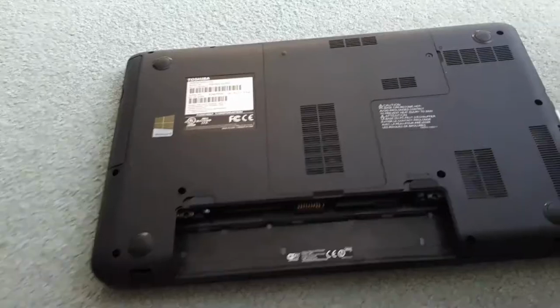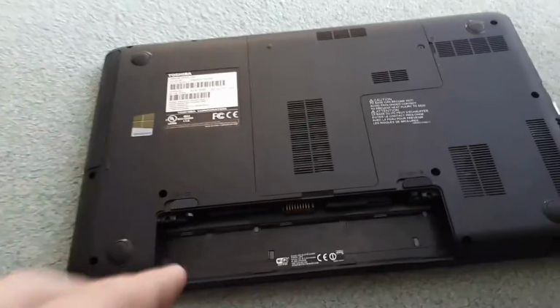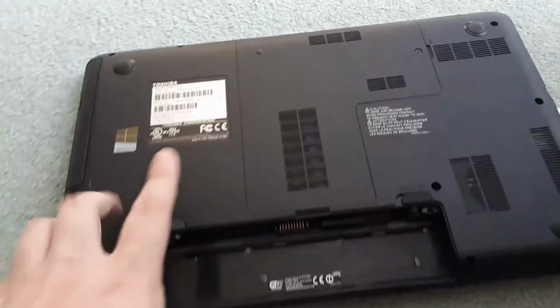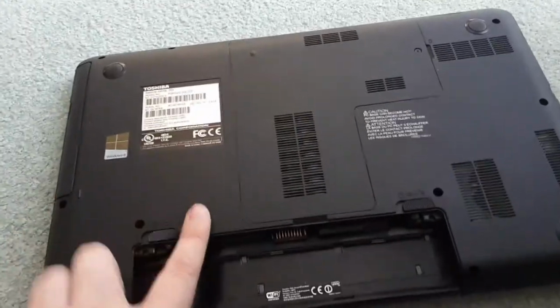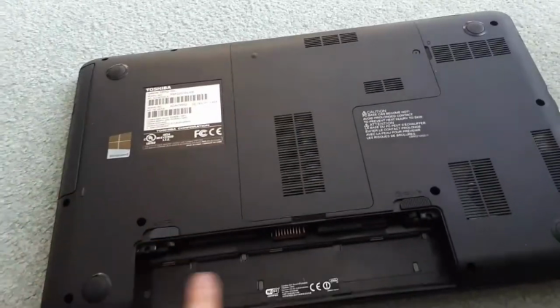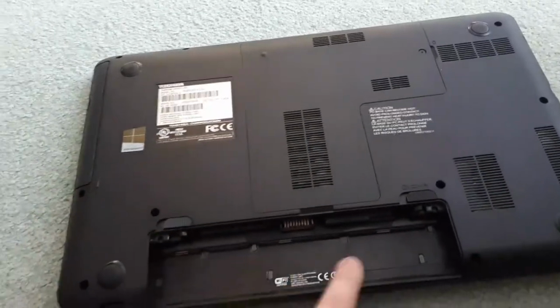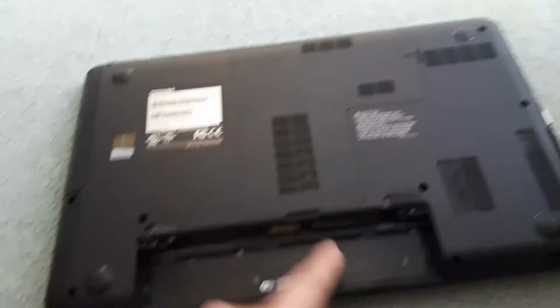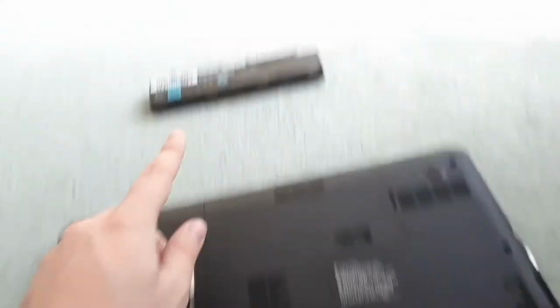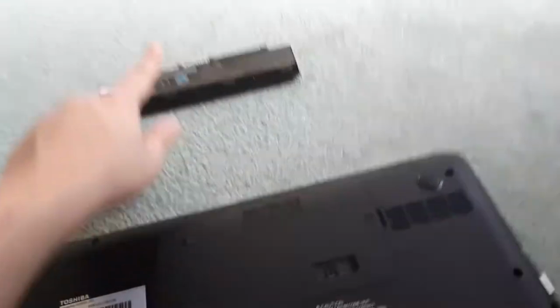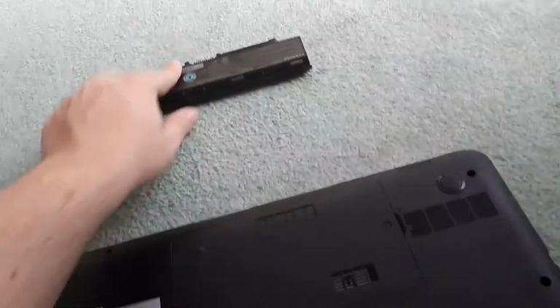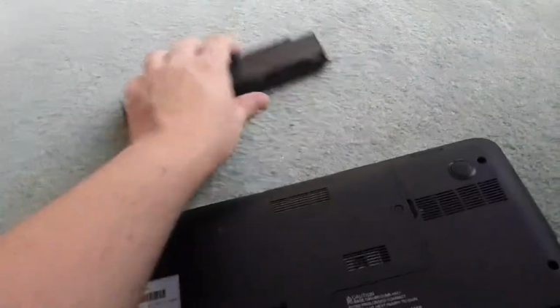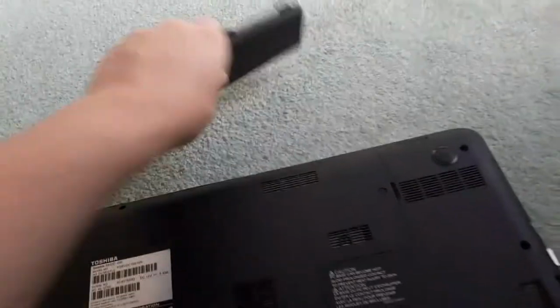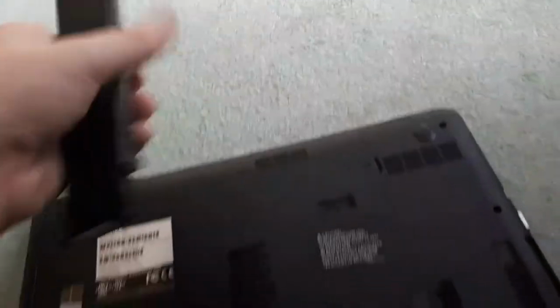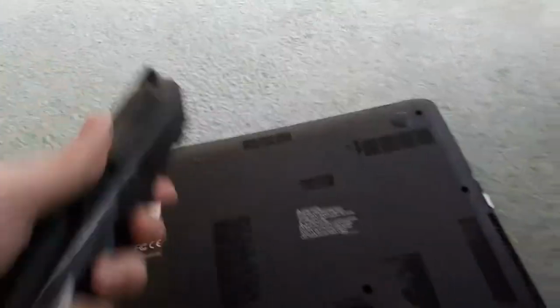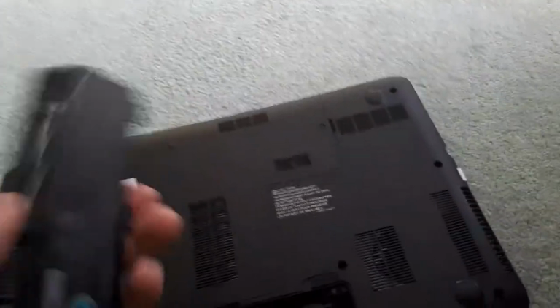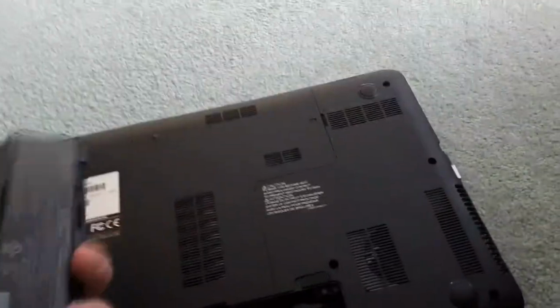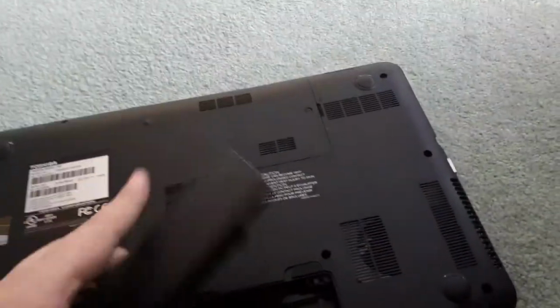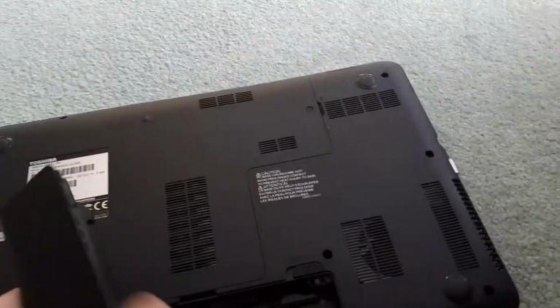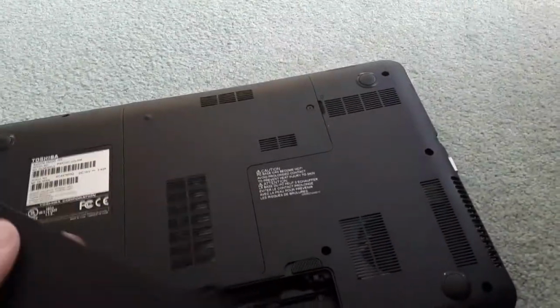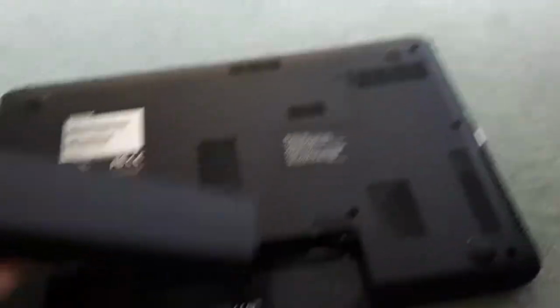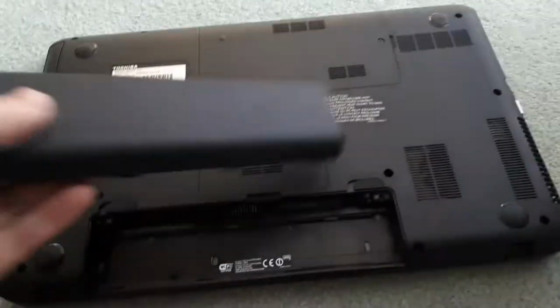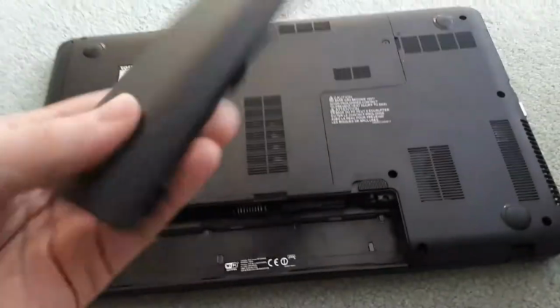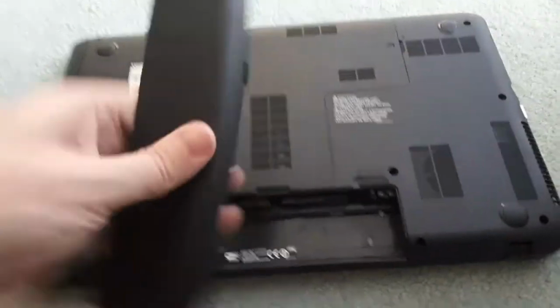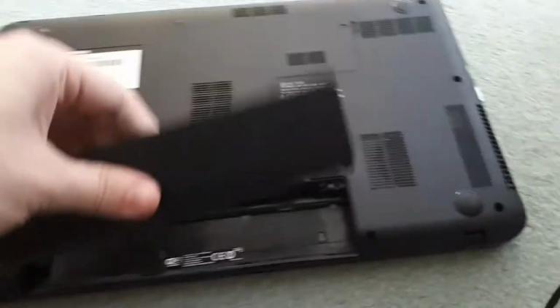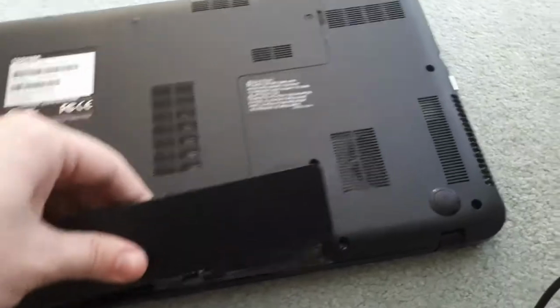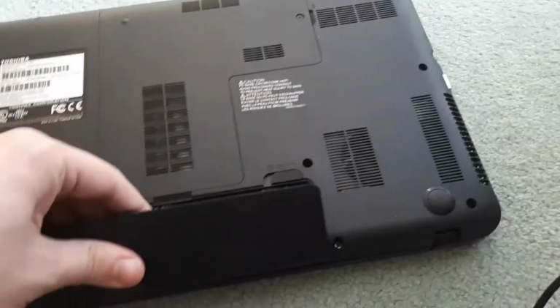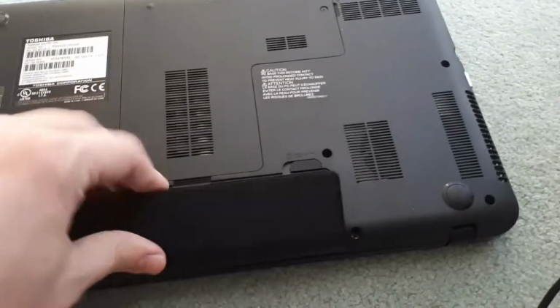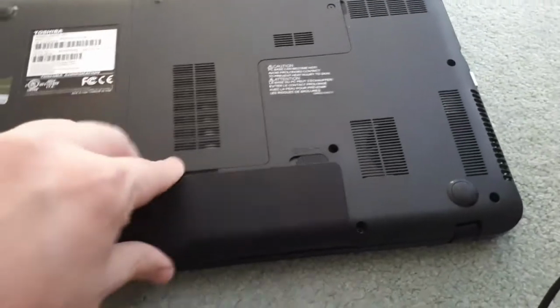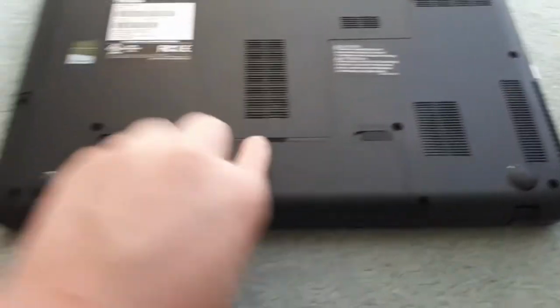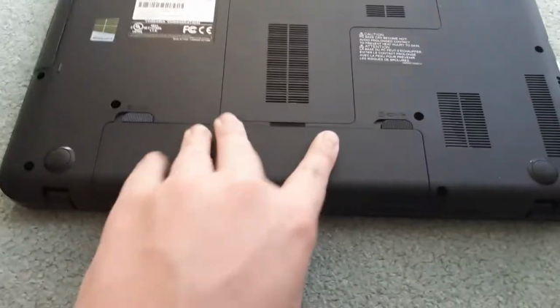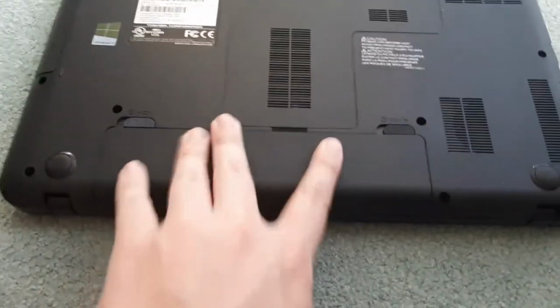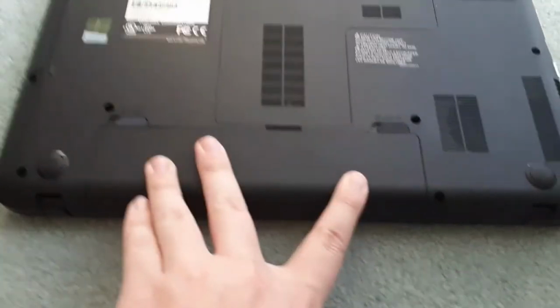The last thing you're going to want to do is put the battery back in. You're just going to want to put it back in and make sure you click it down, and then make sure you hit the switch to lock your battery and secure it.